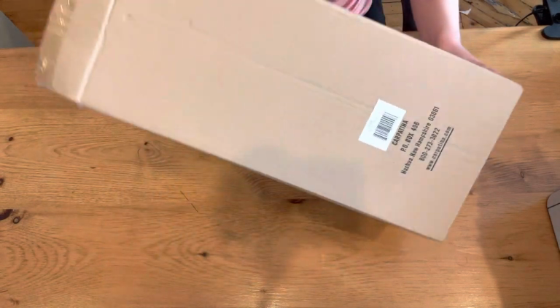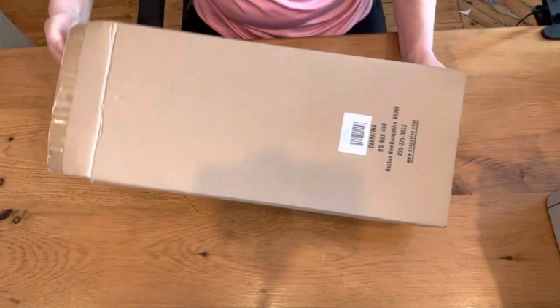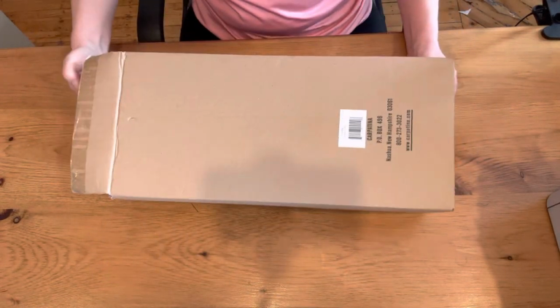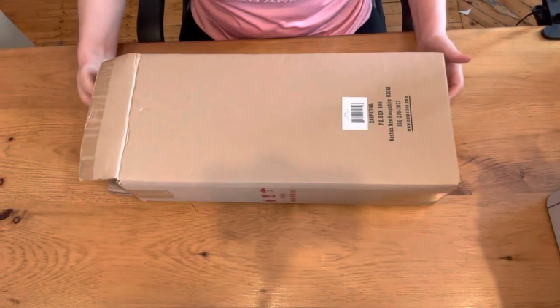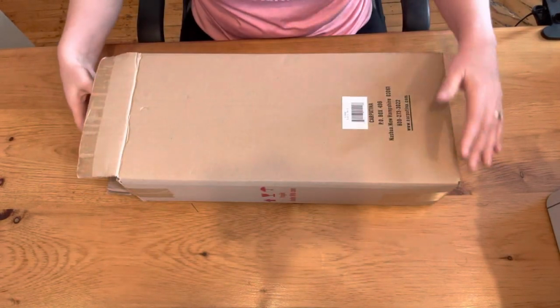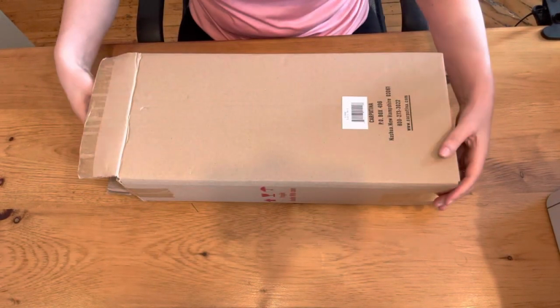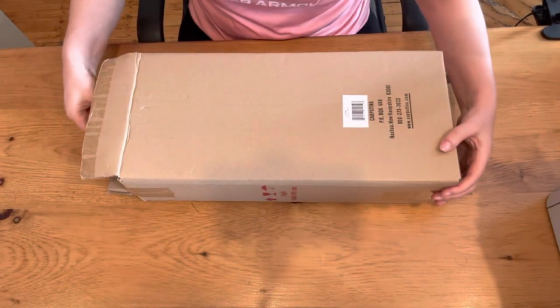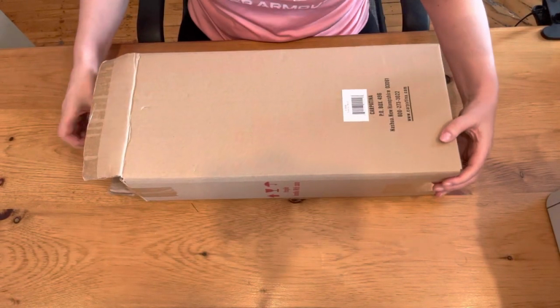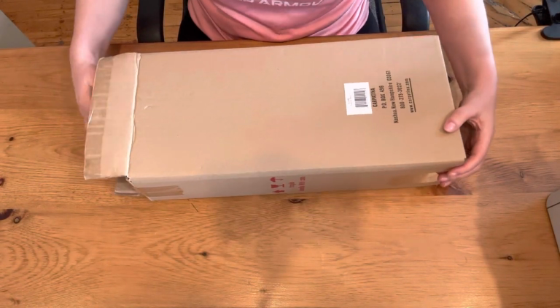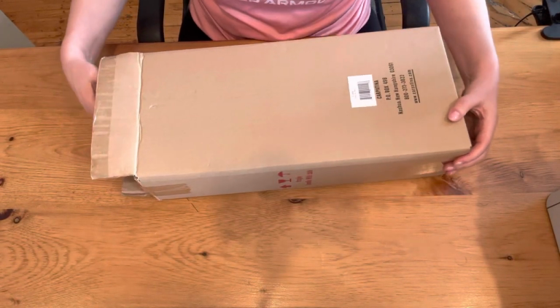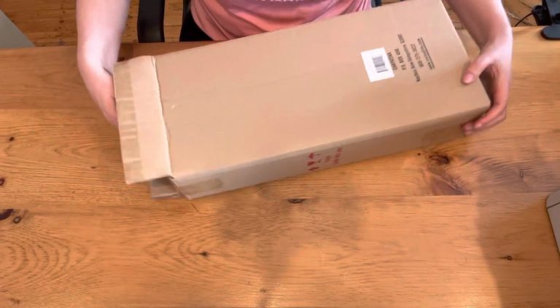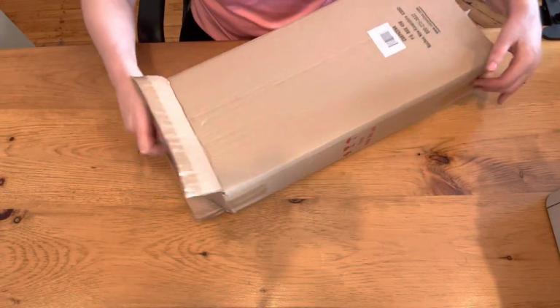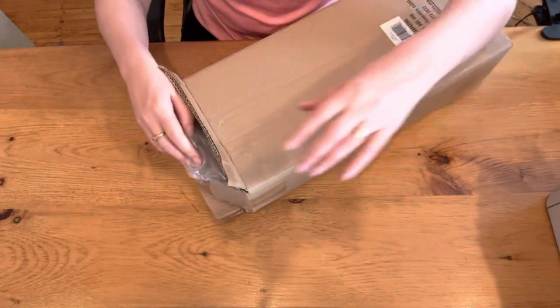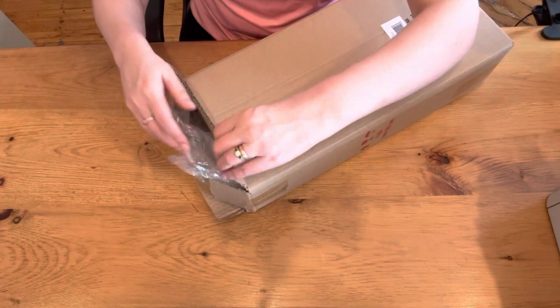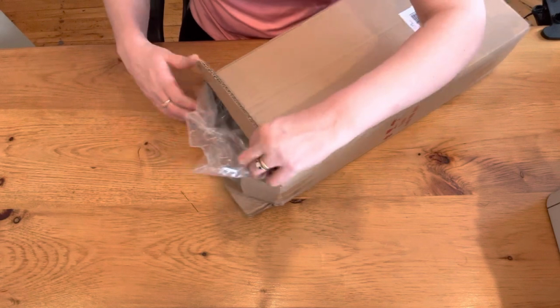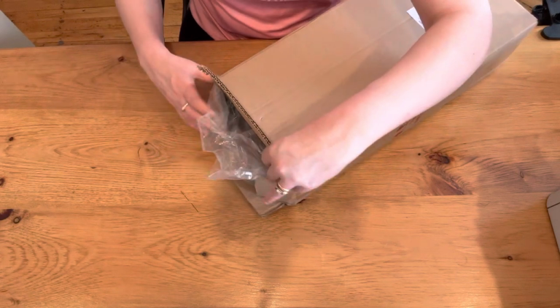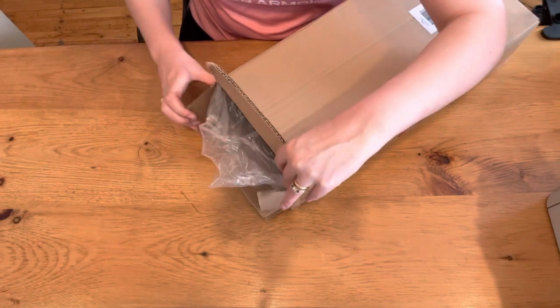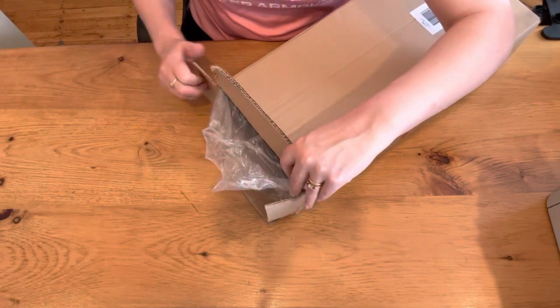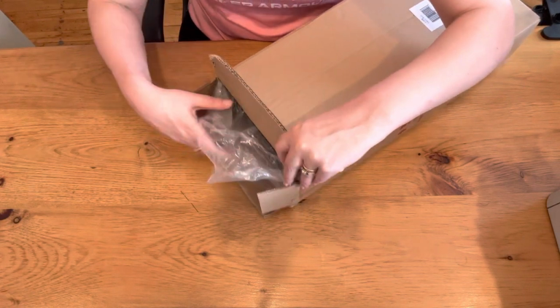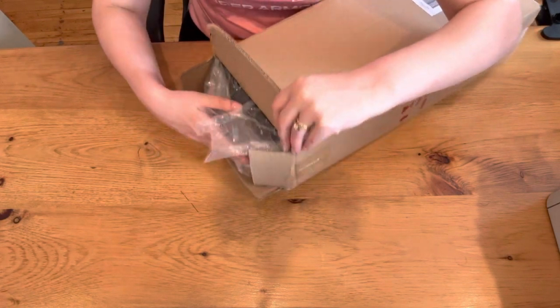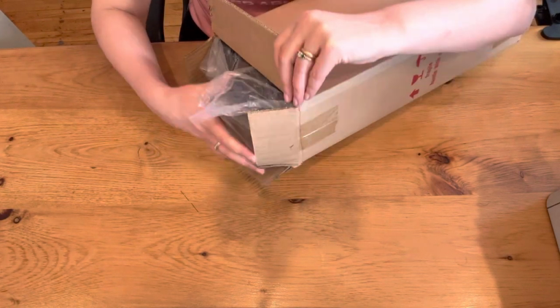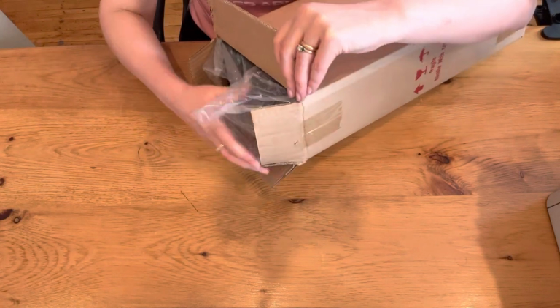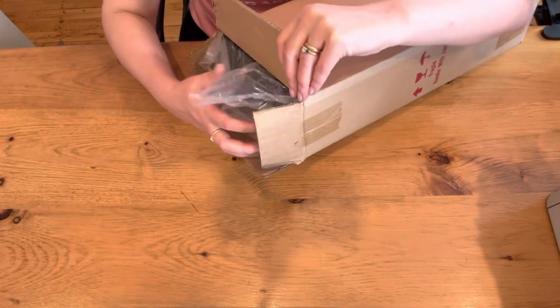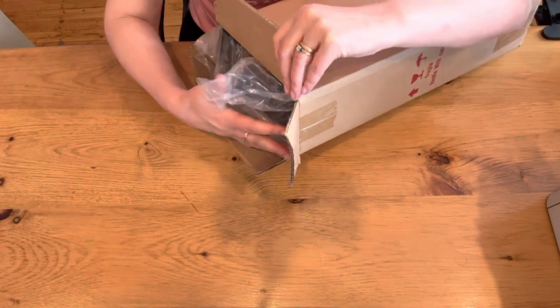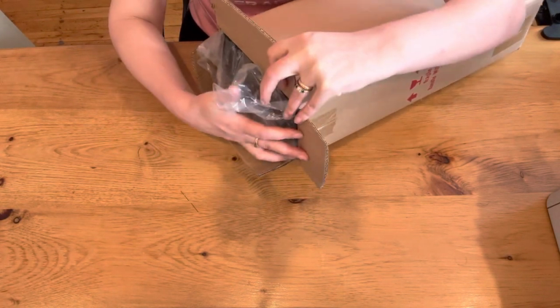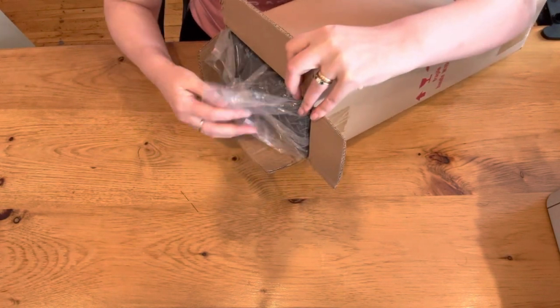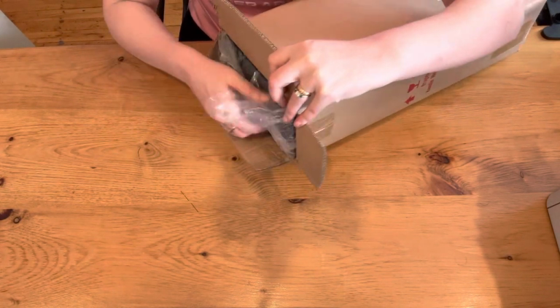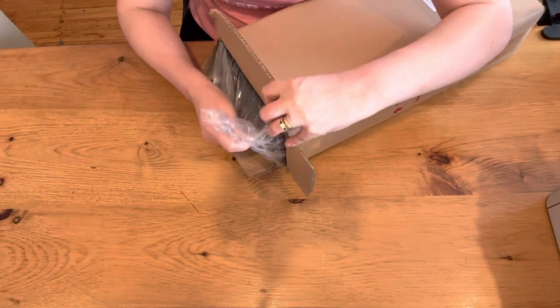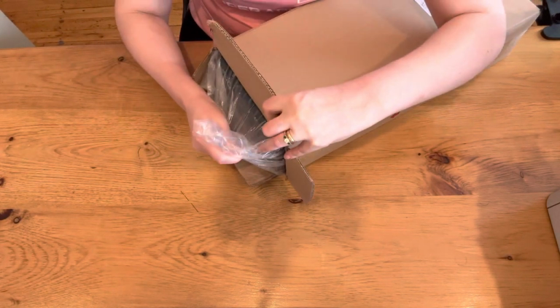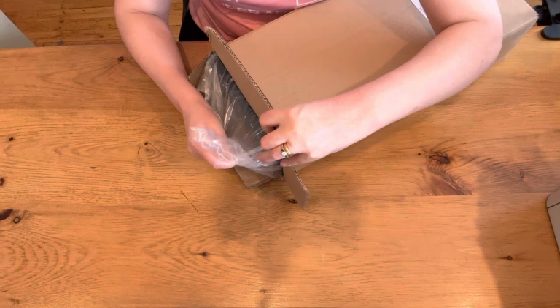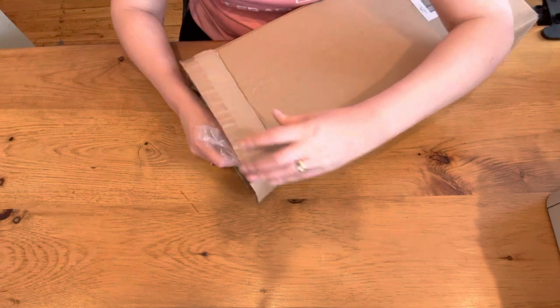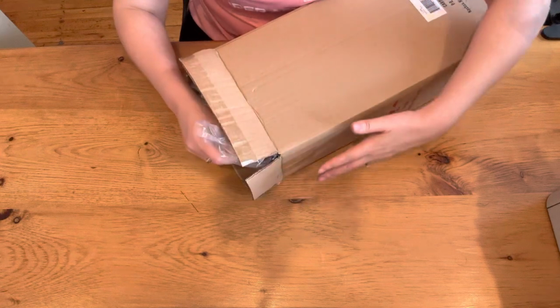I believe they're located in Nashua, New Hampshire. I cut open the box but I didn't take anything out — I am going to take it out of the box with you.